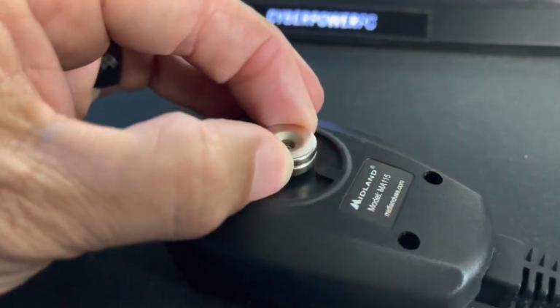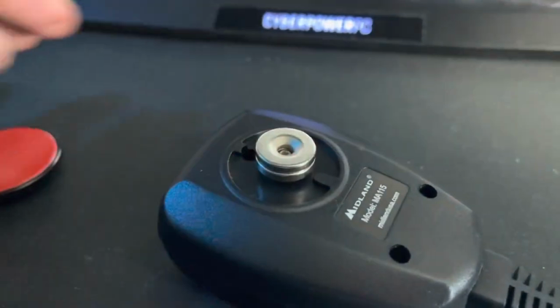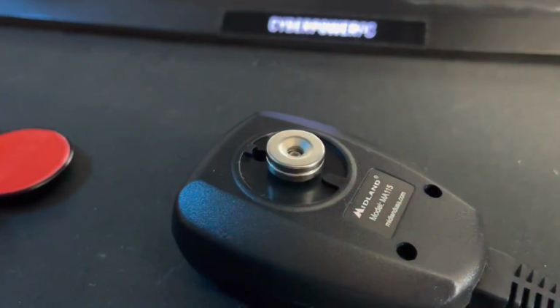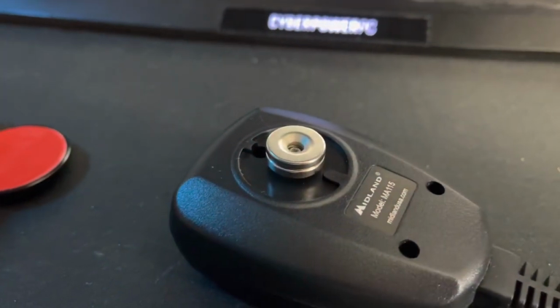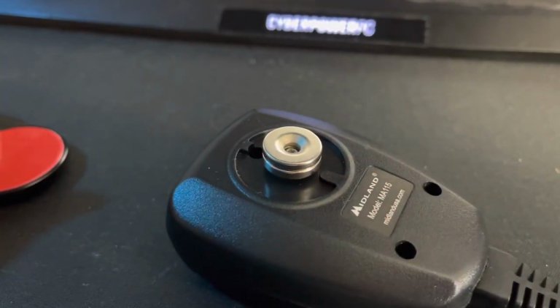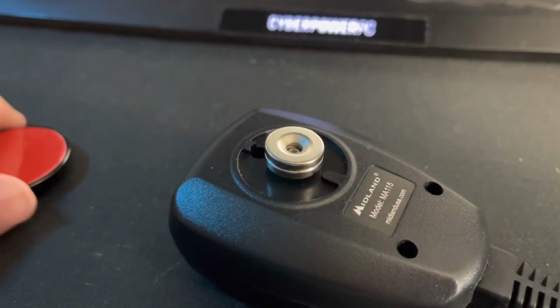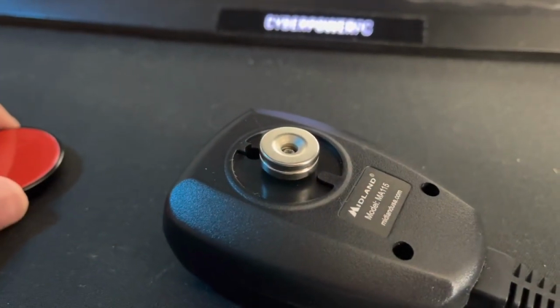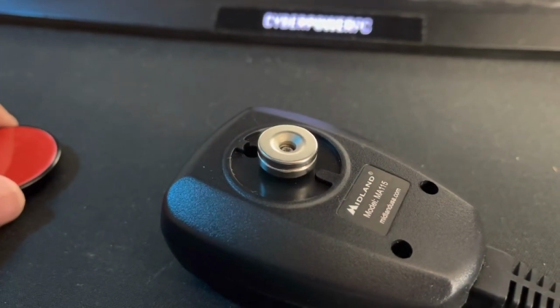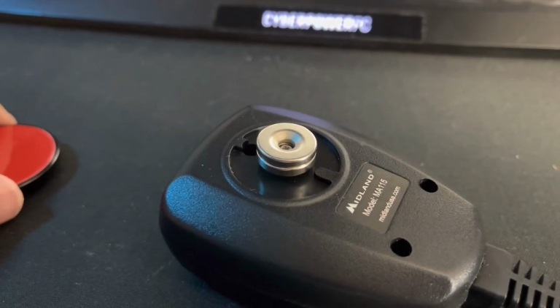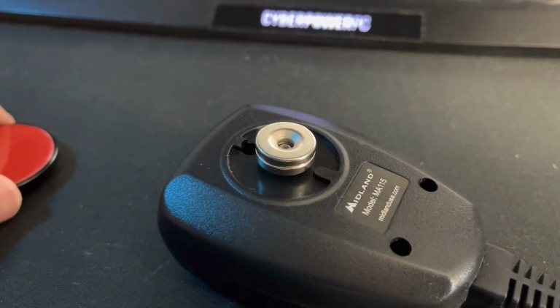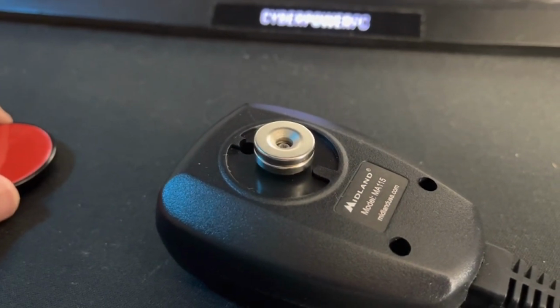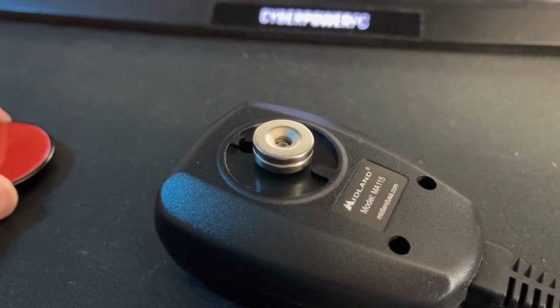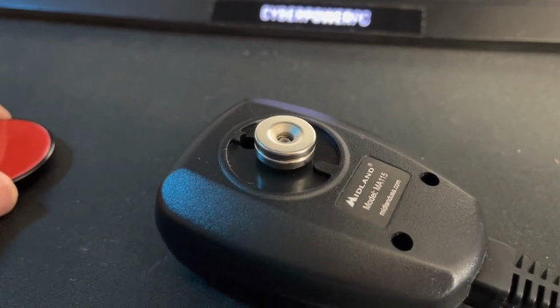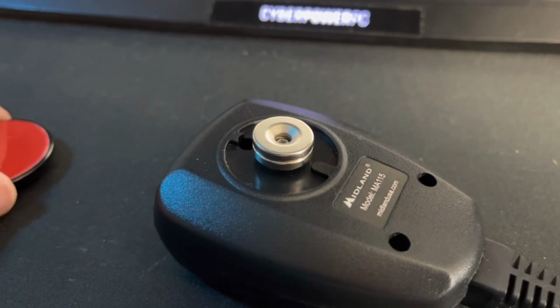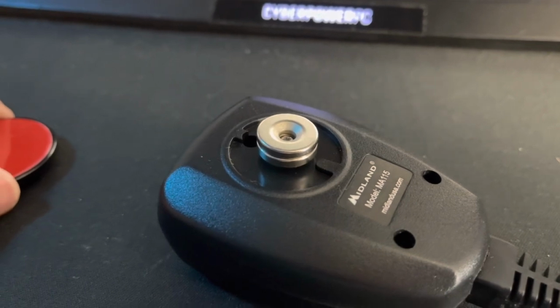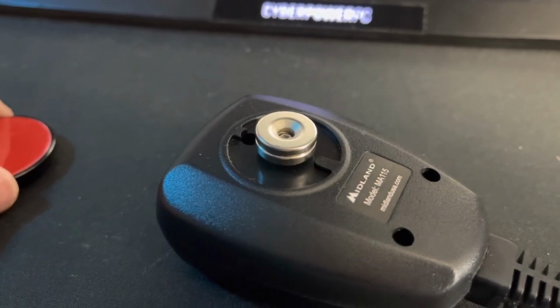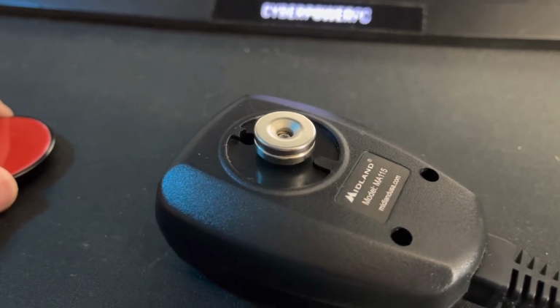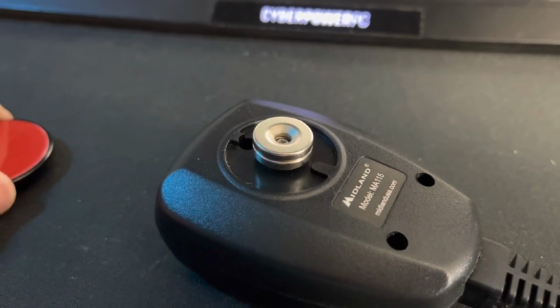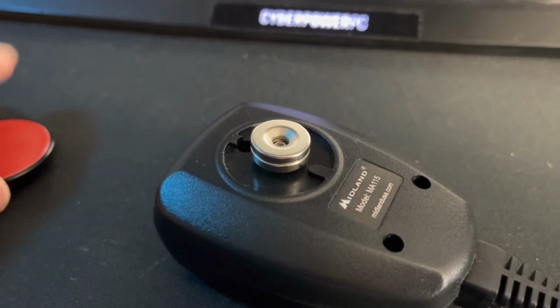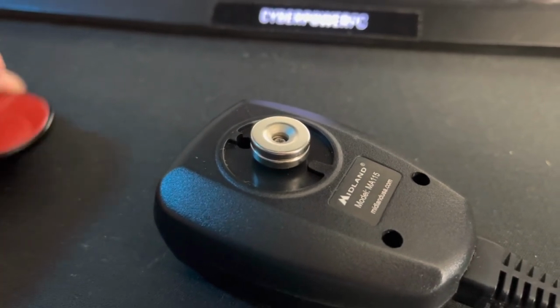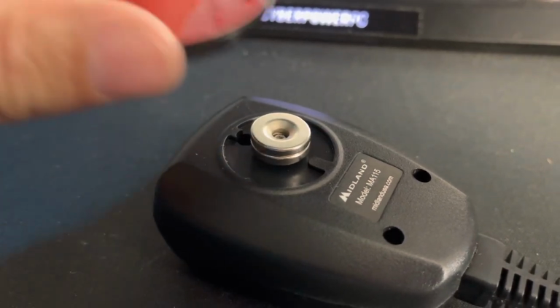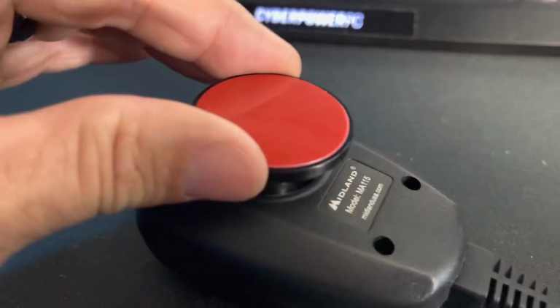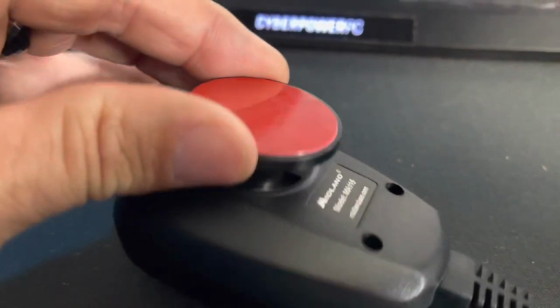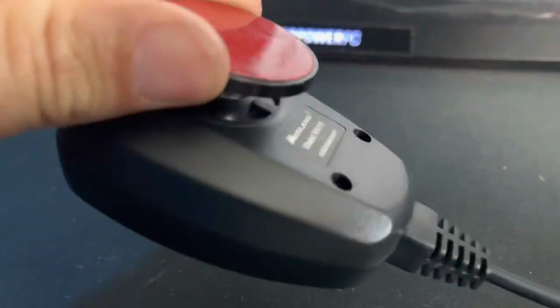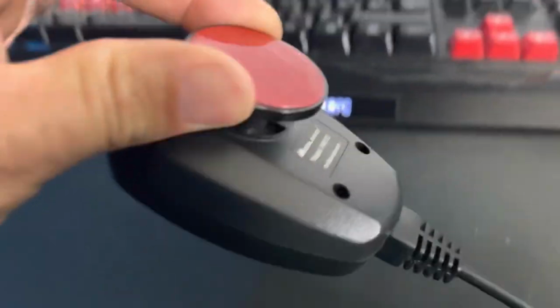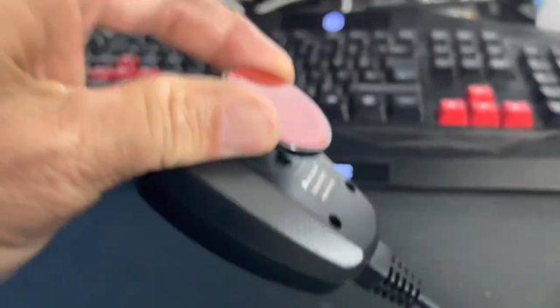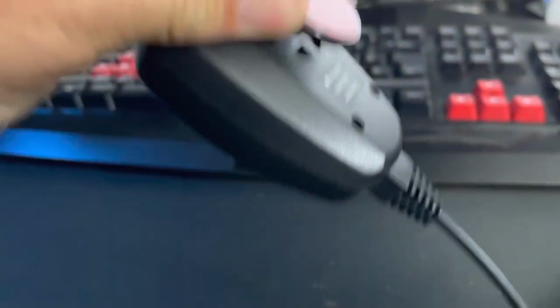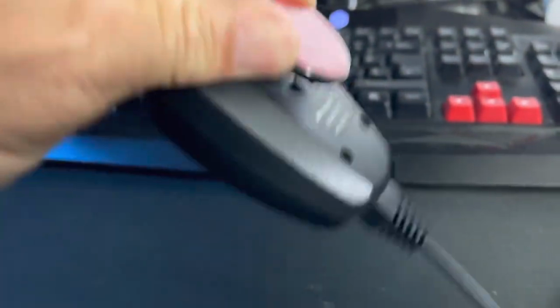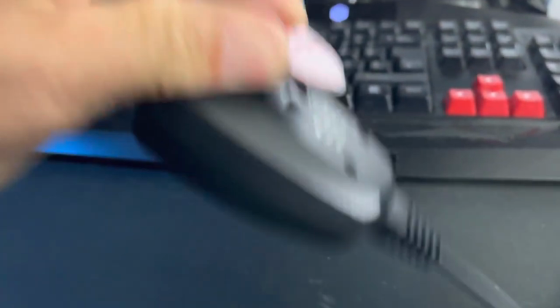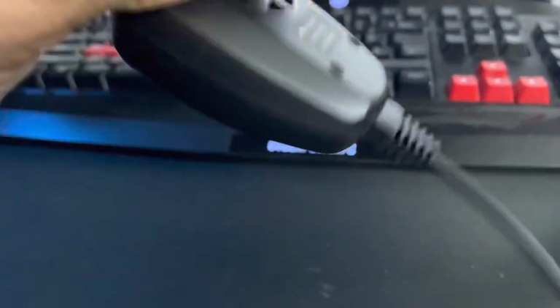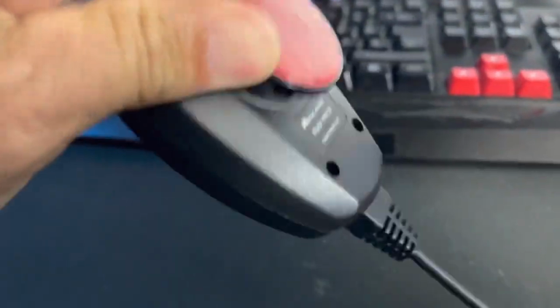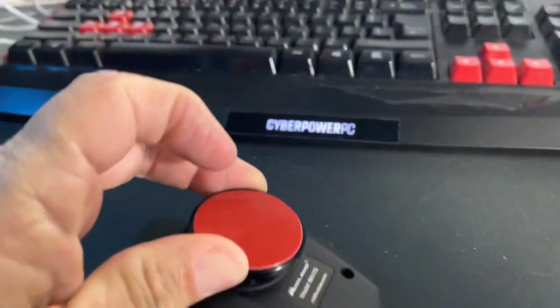You can see it screws in pretty well. I've got it tight, no worries there. I could drill or sand it down a little to make it more flush, but I don't care — I just need it to hold my mic. And as you can see, it will not let go, so I kind of like that.